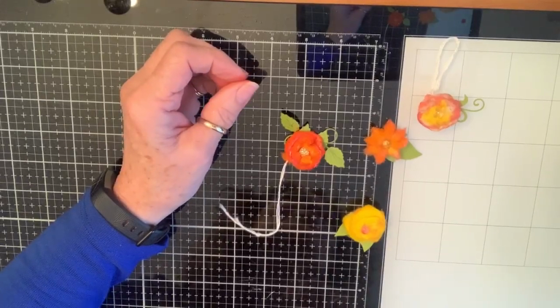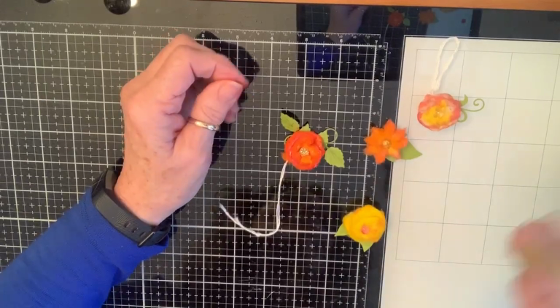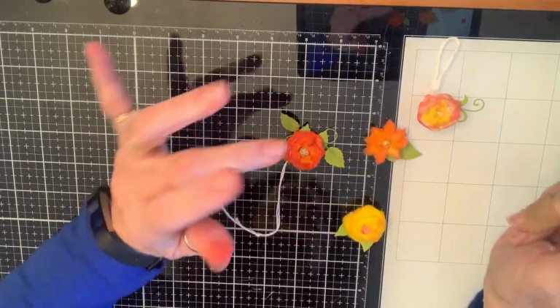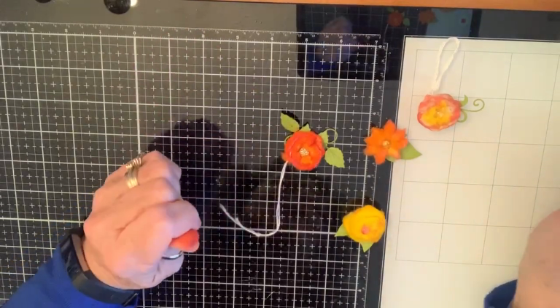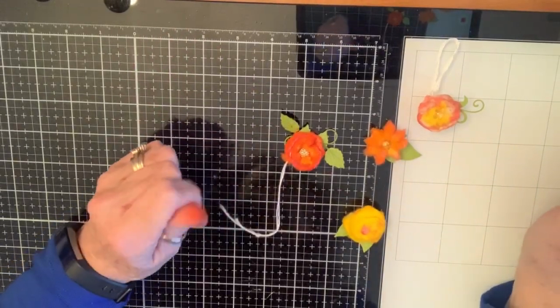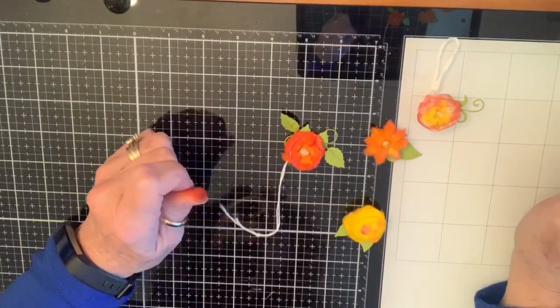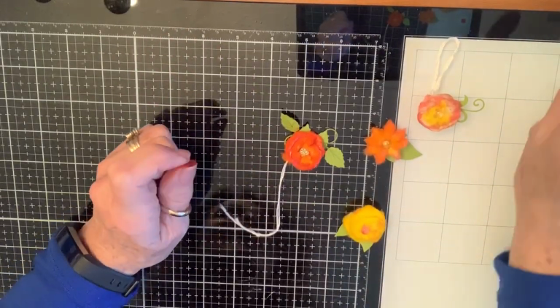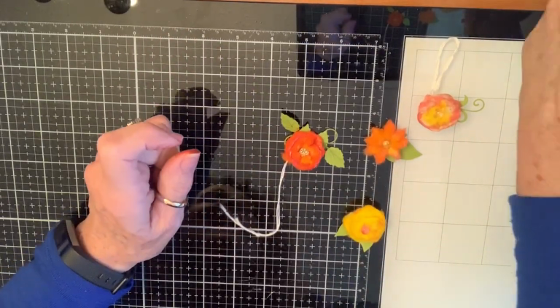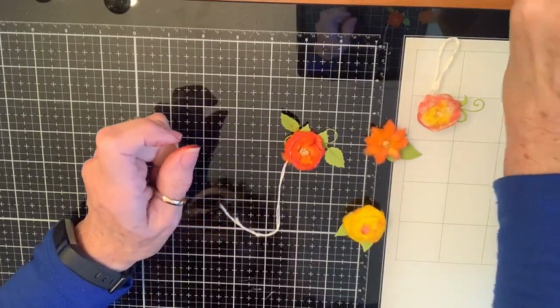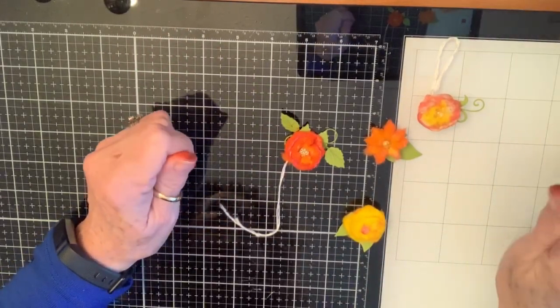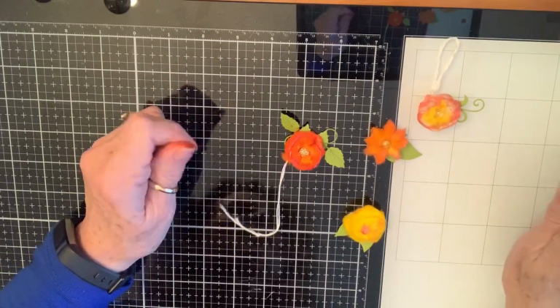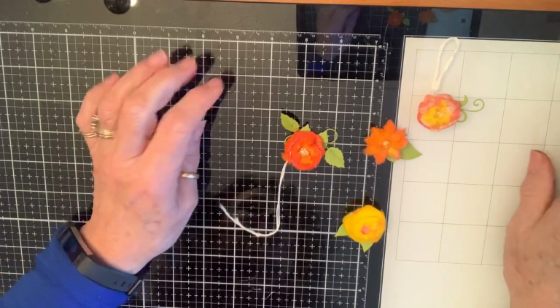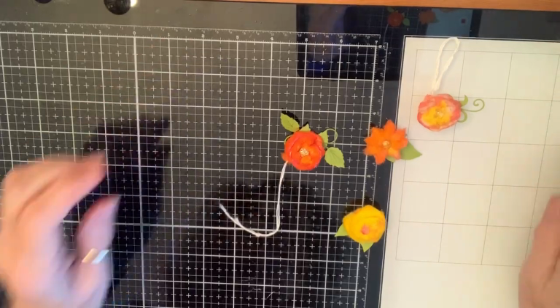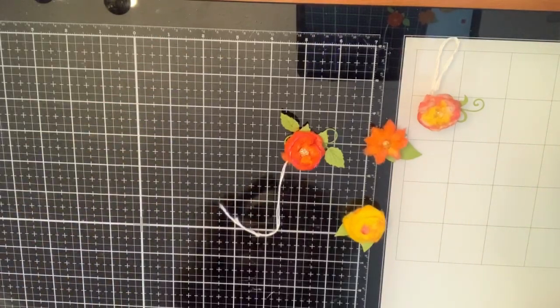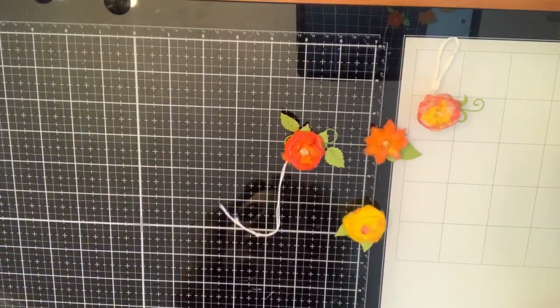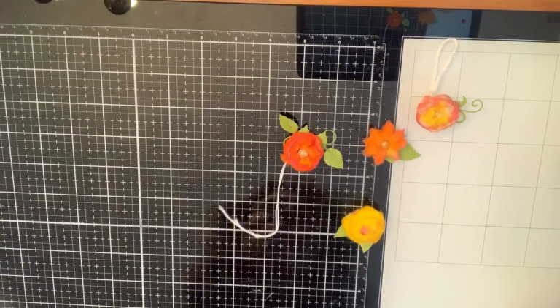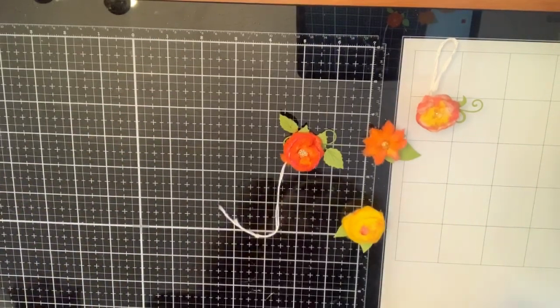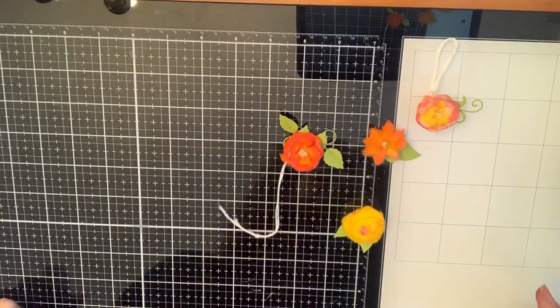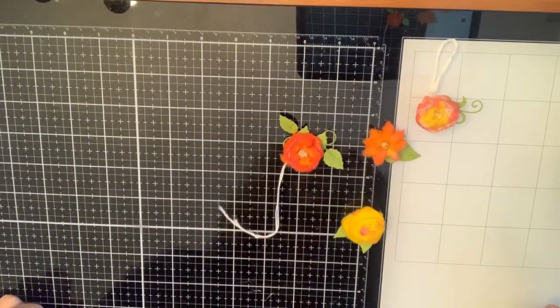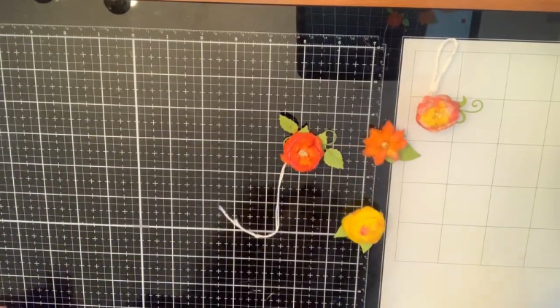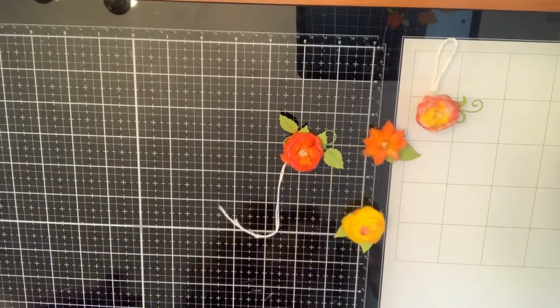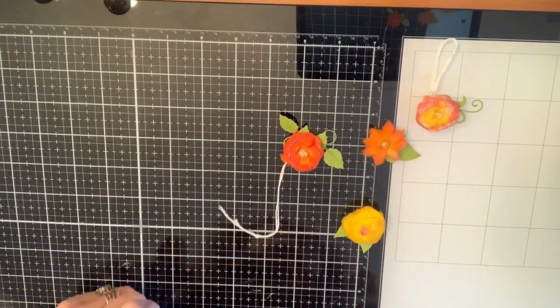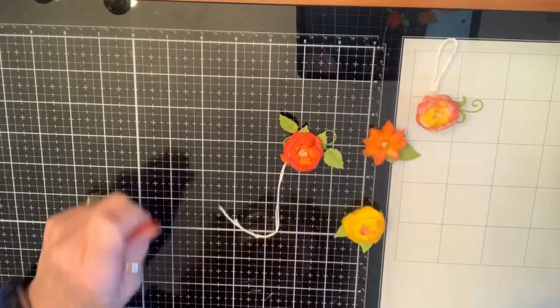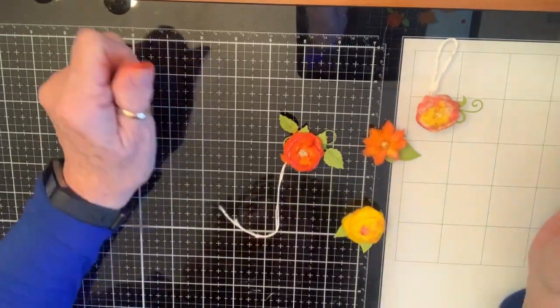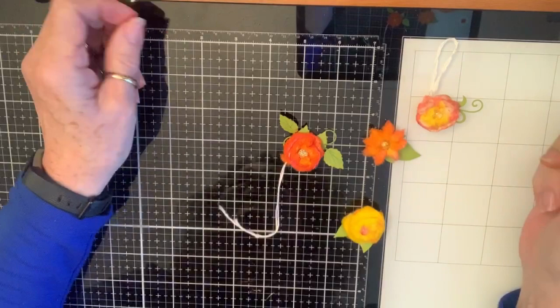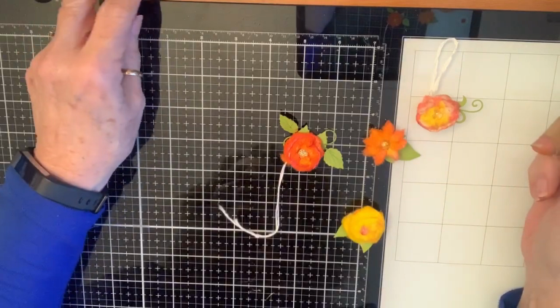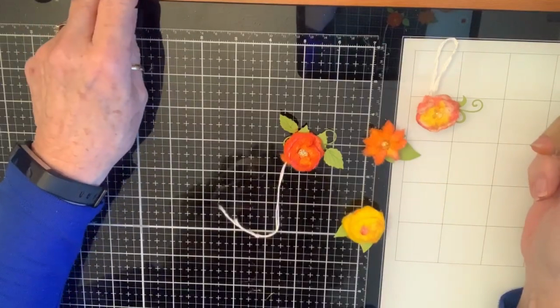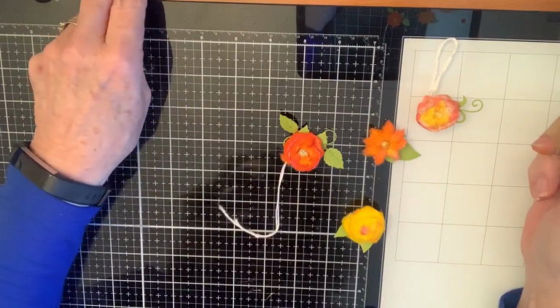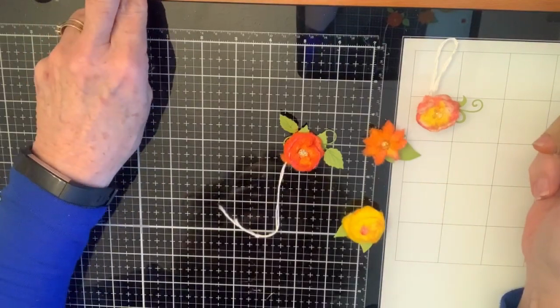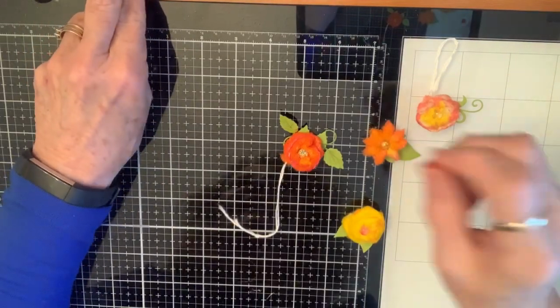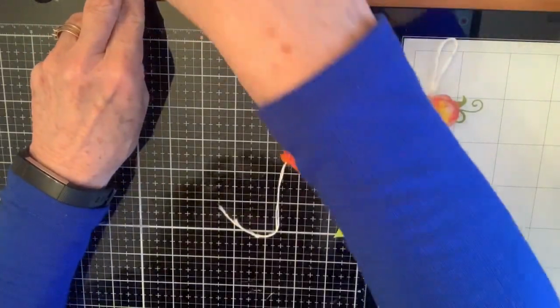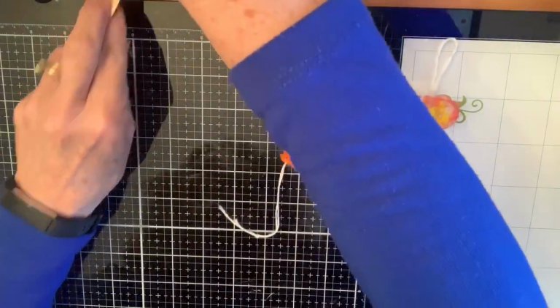Happy Saturday, Crafty Friends! Okay, so this one's going to be a little weird, but you know, I can't say anything.